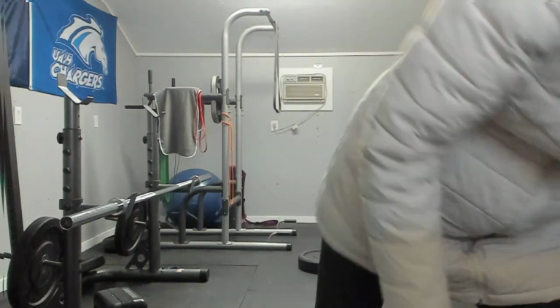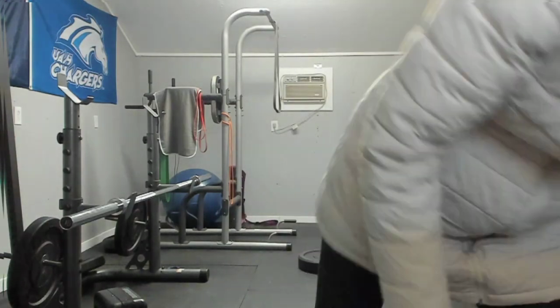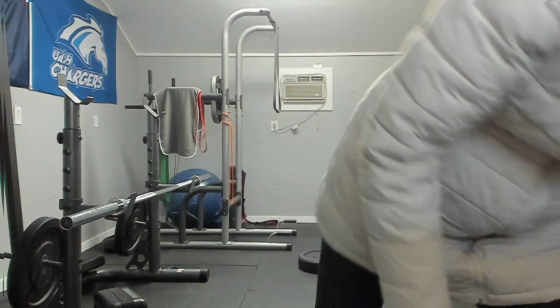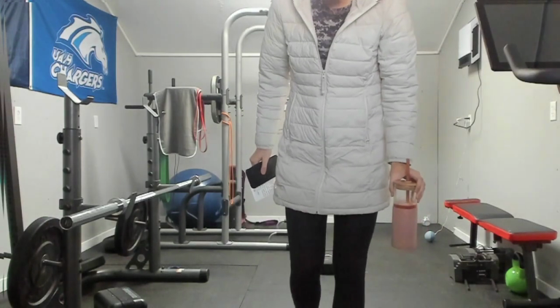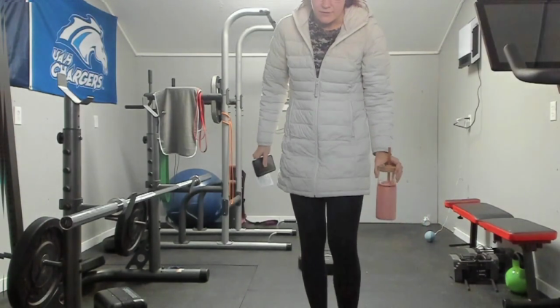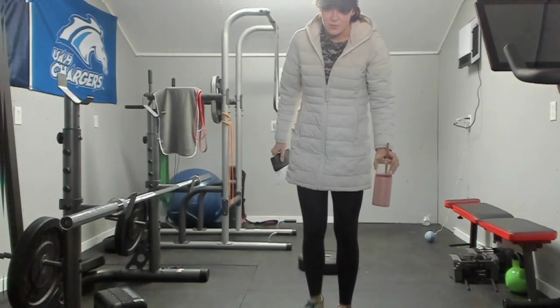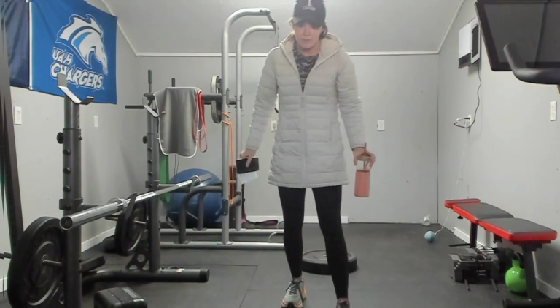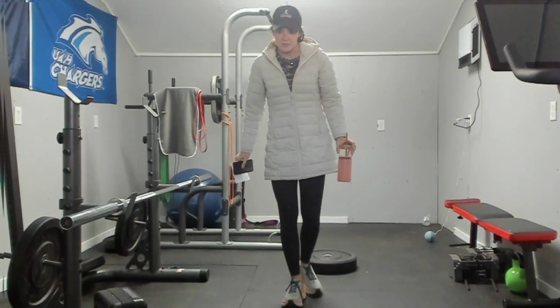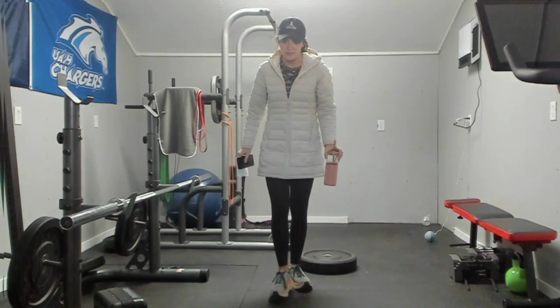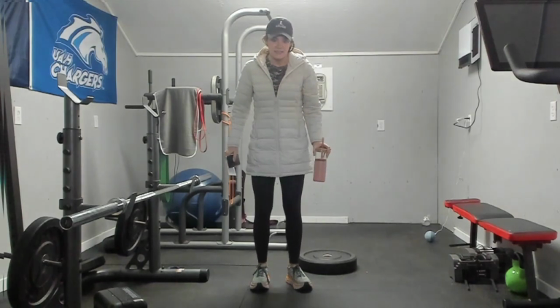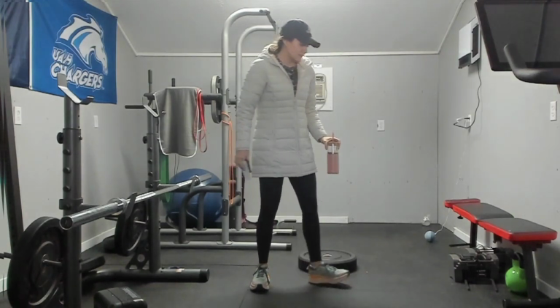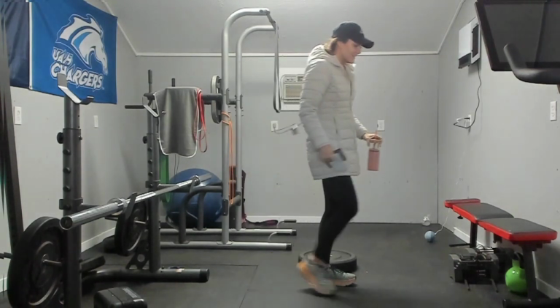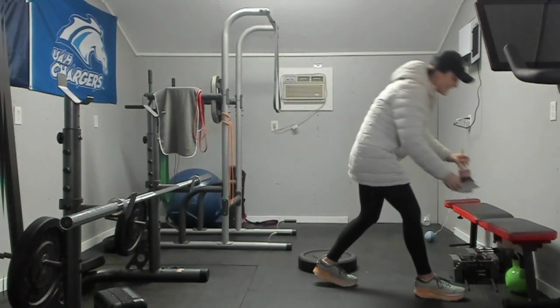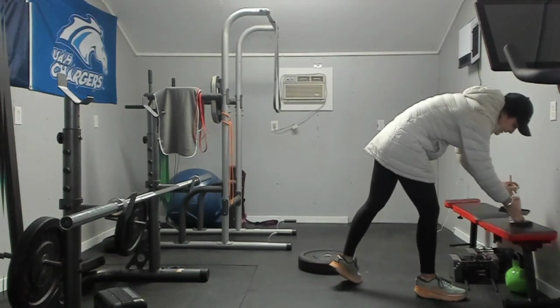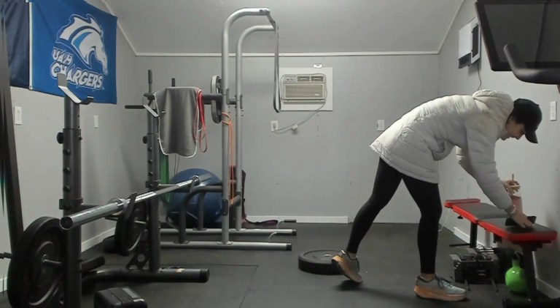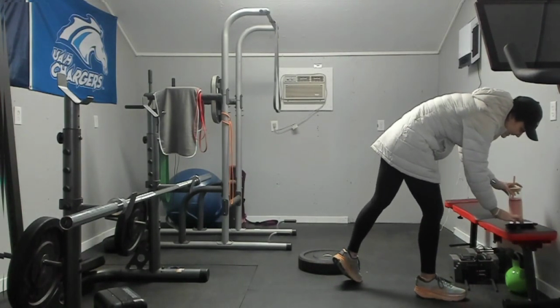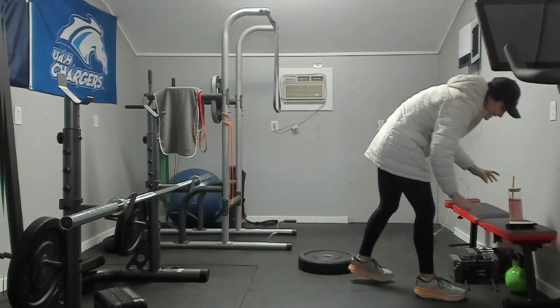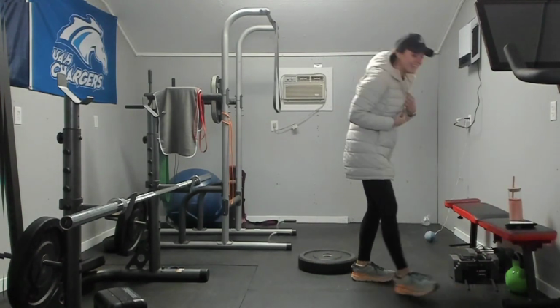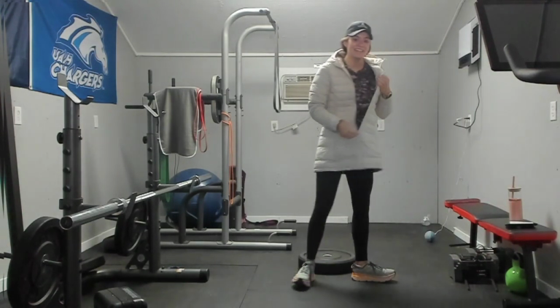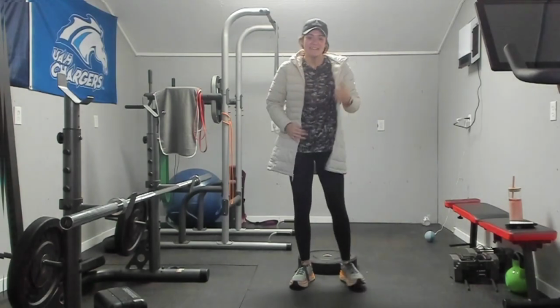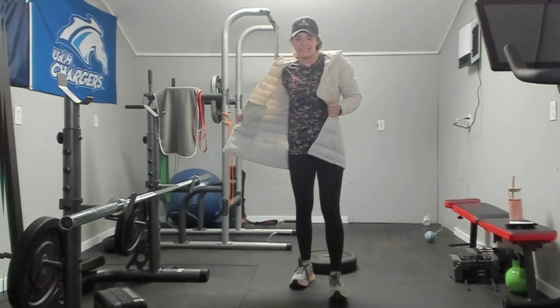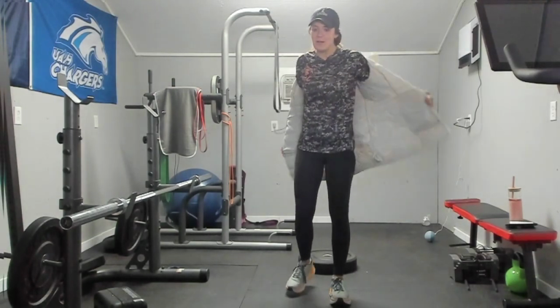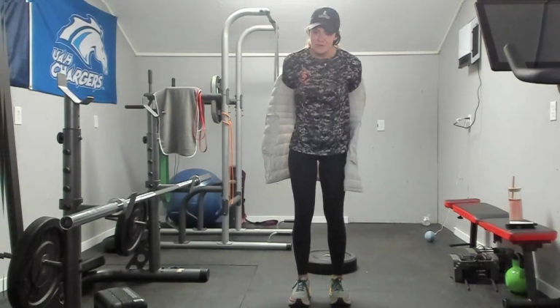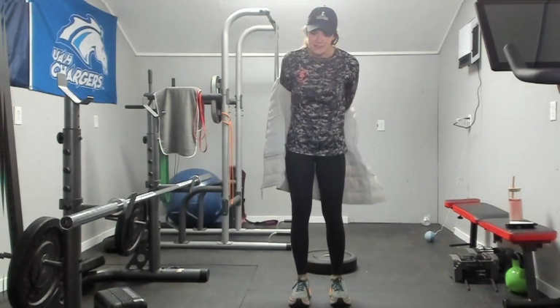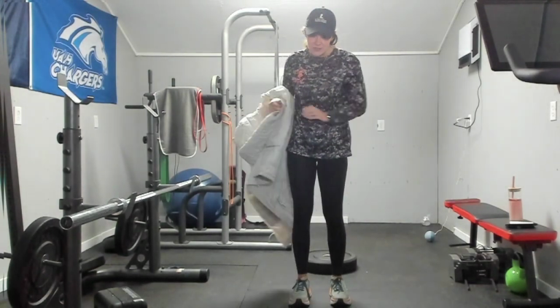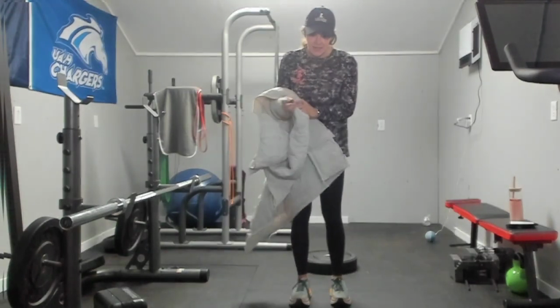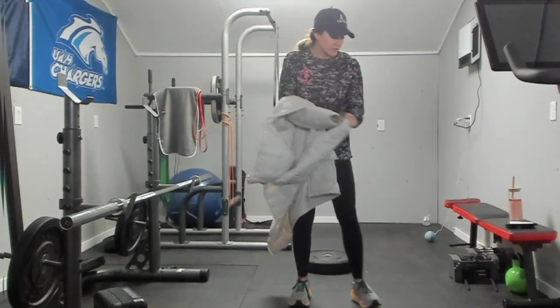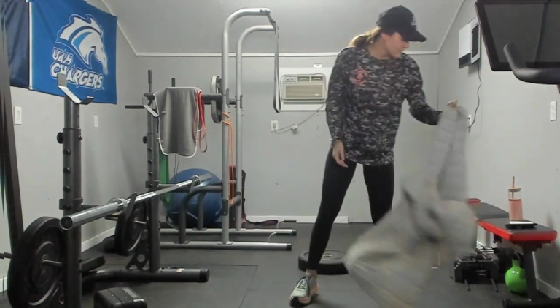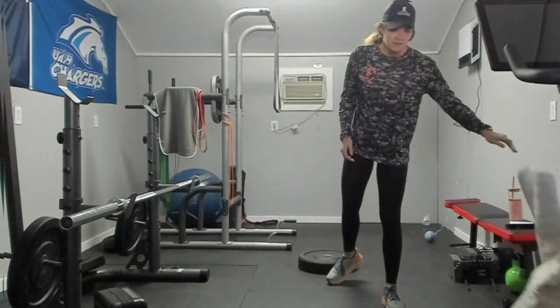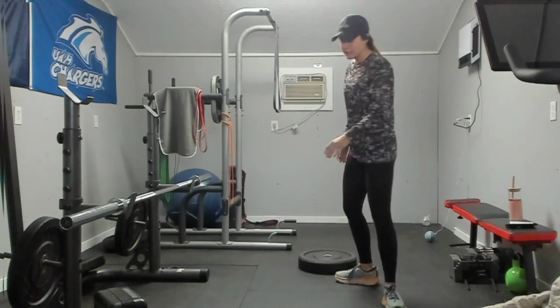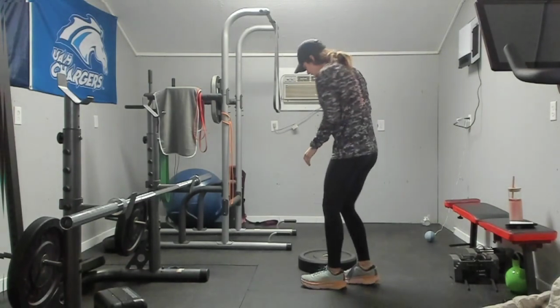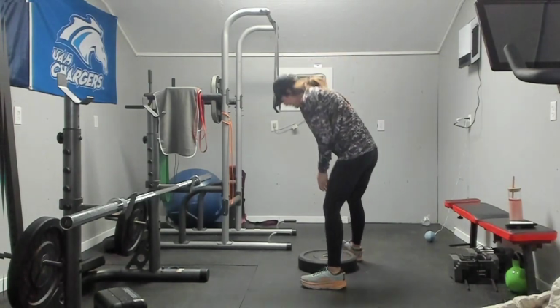Let me scoot all the way back so you can see. The lighting is not good in here, but it gets the job done. You can still see — it just looks a little cloudy, kind of.